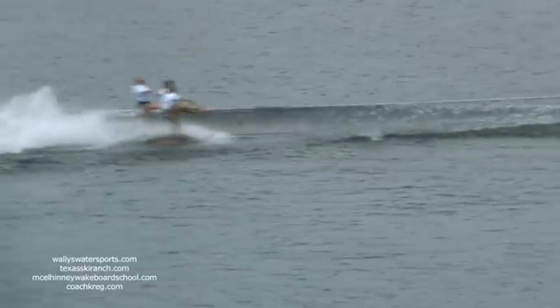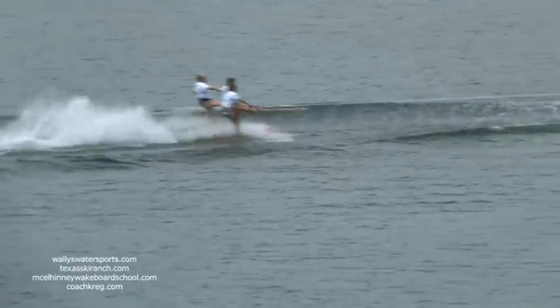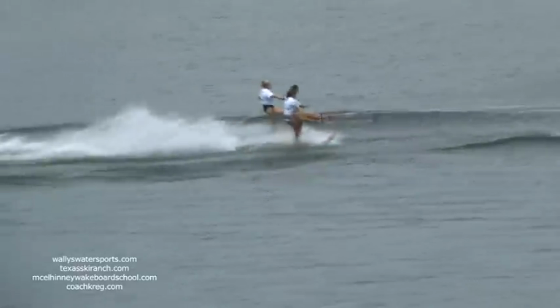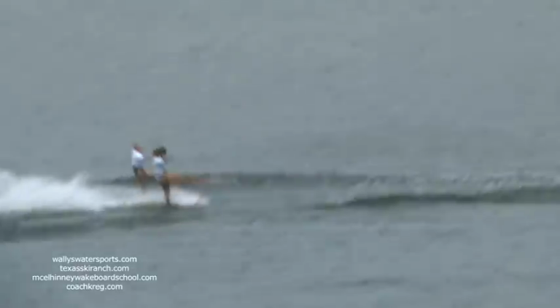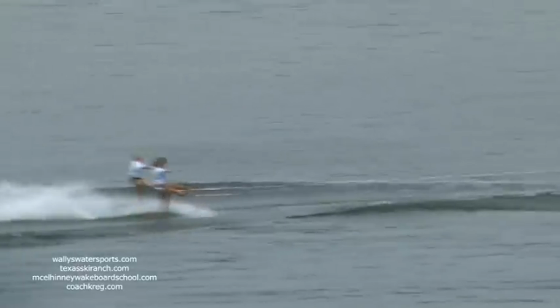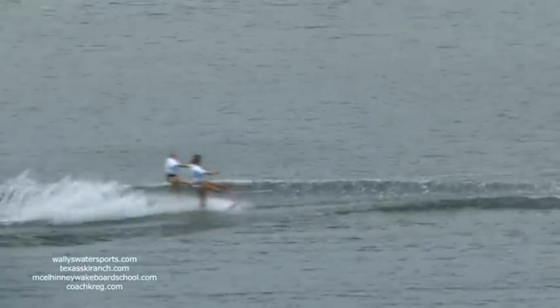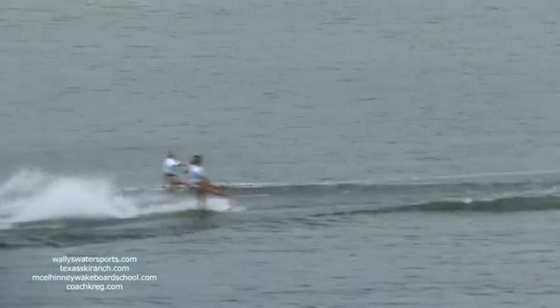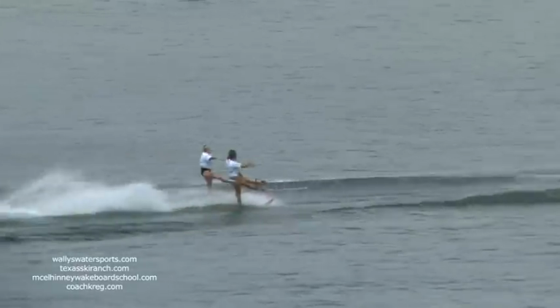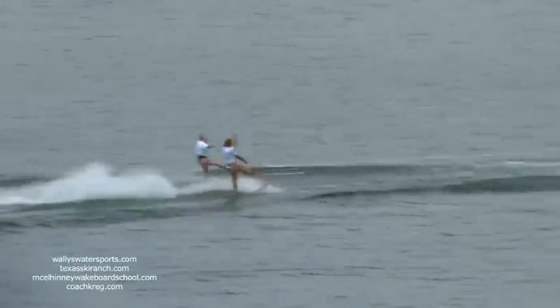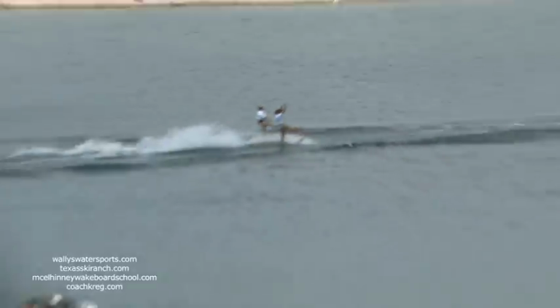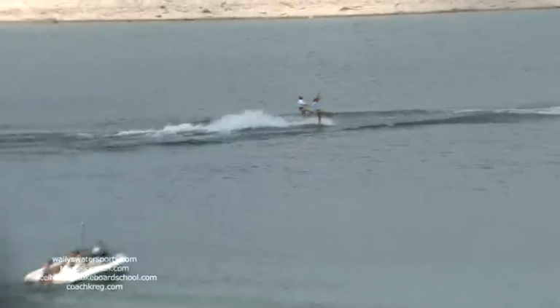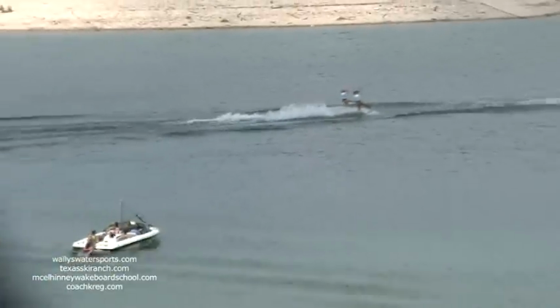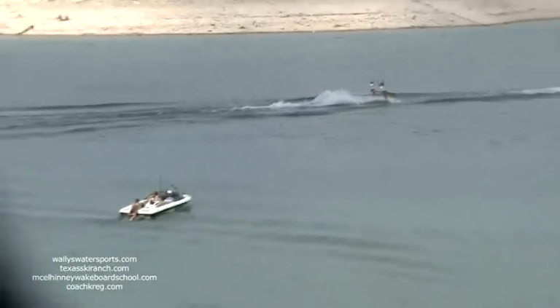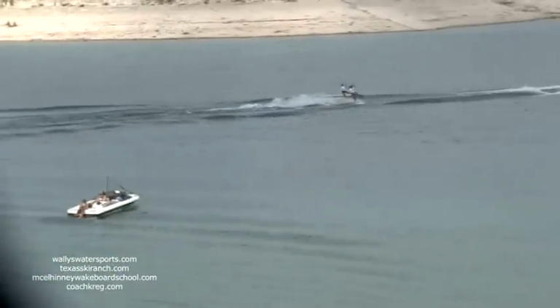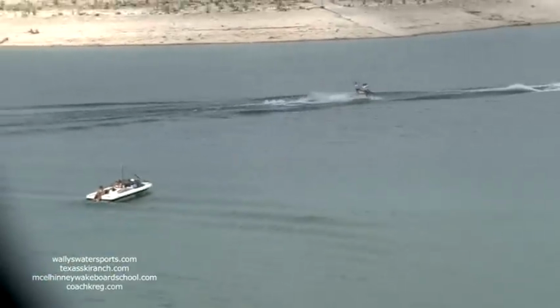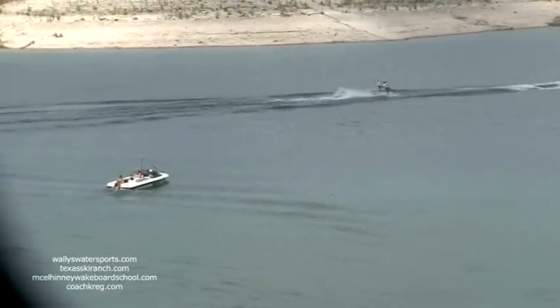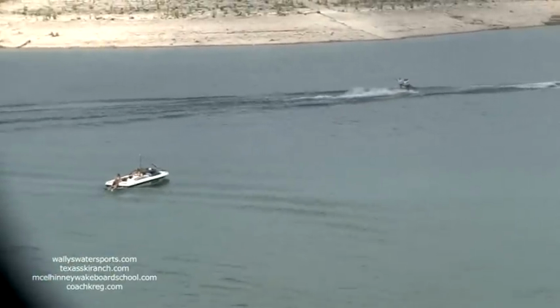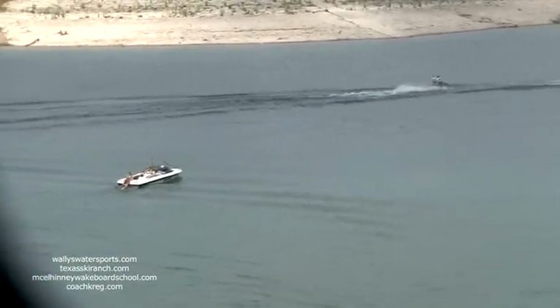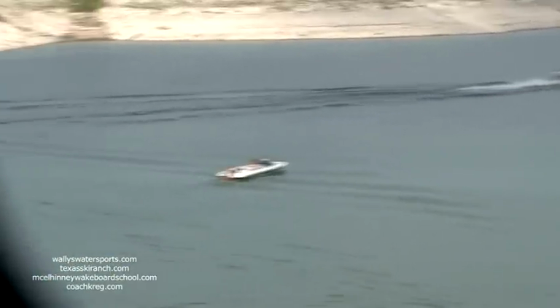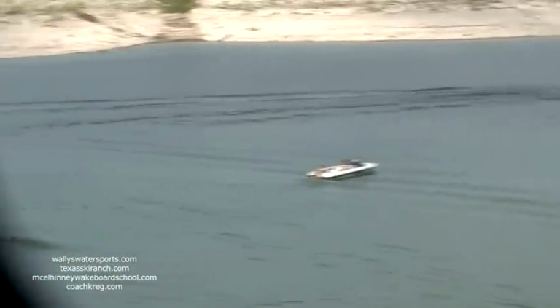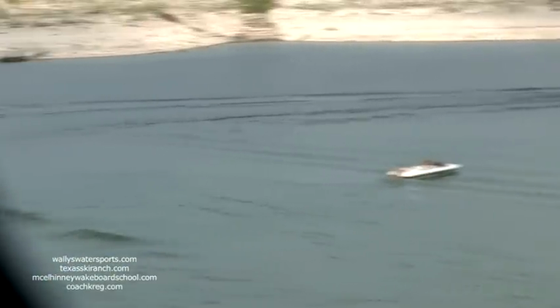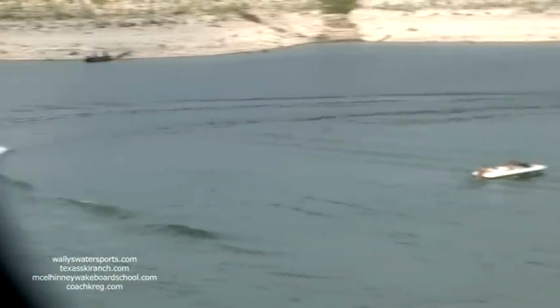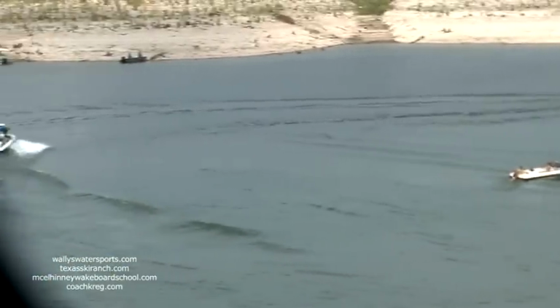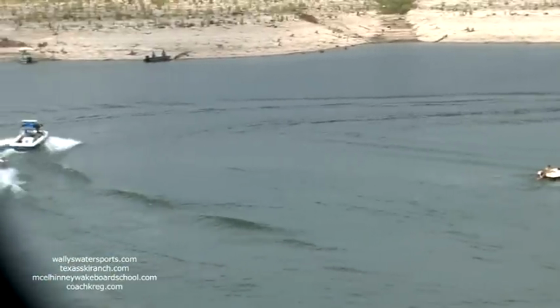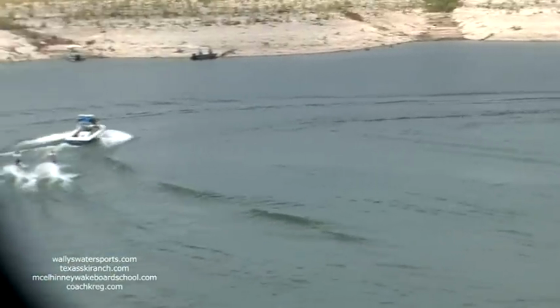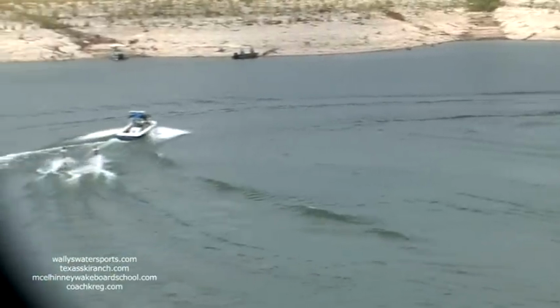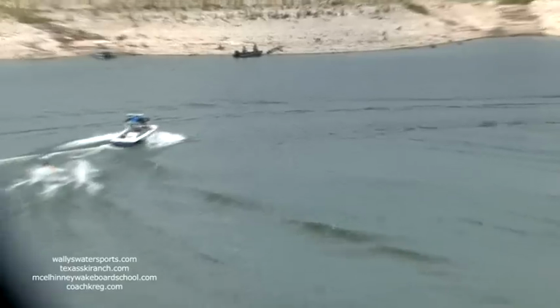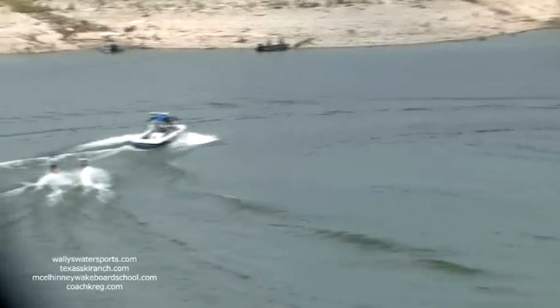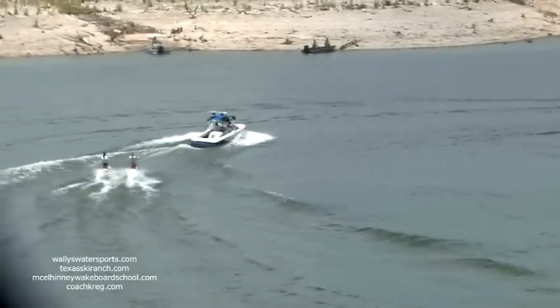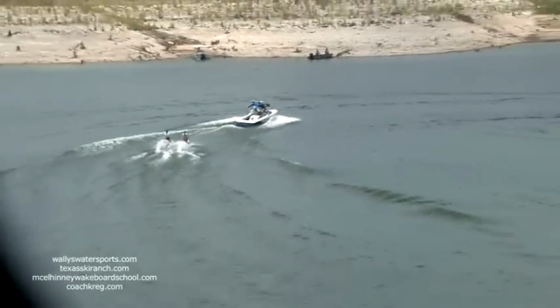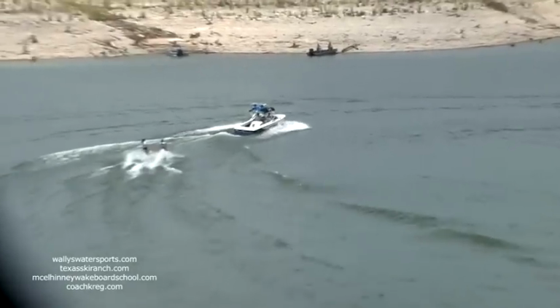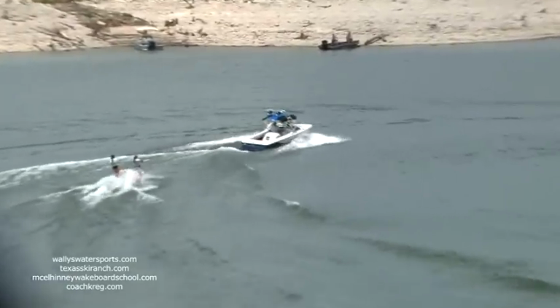It takes lots of hours of practice and balance to look so graceful on the swivel skis. The word swivel is actually what it is — the bindings swivel 360 degrees around. They must keep that swivel forward at all times.